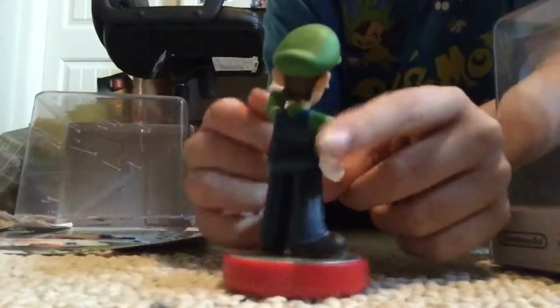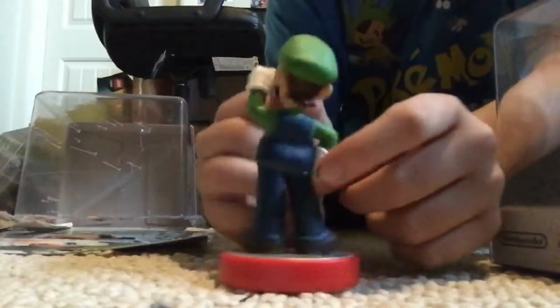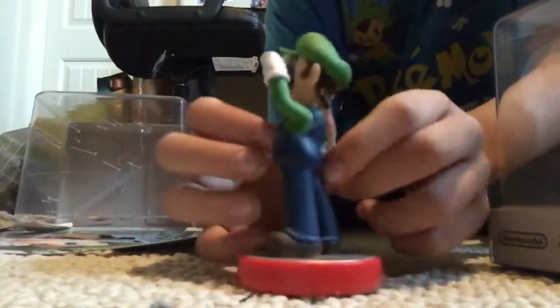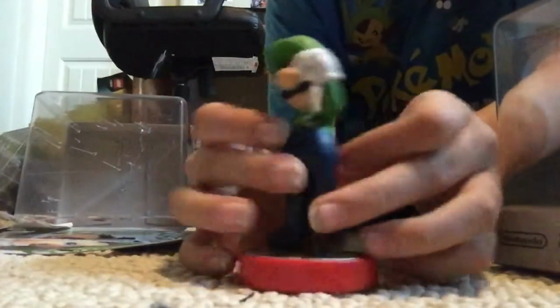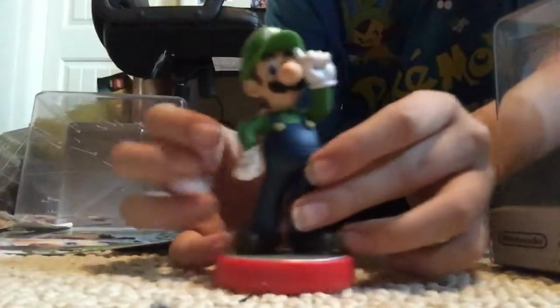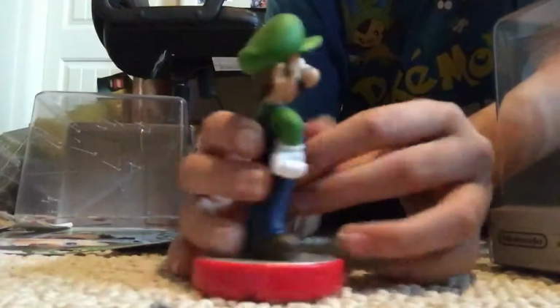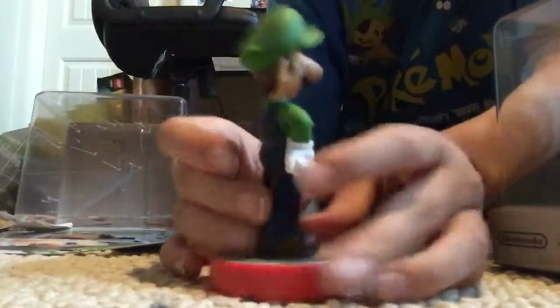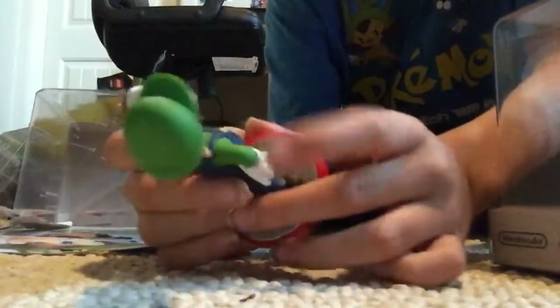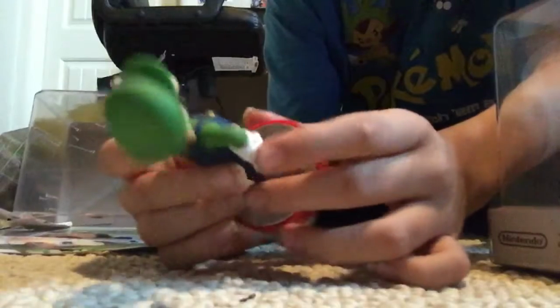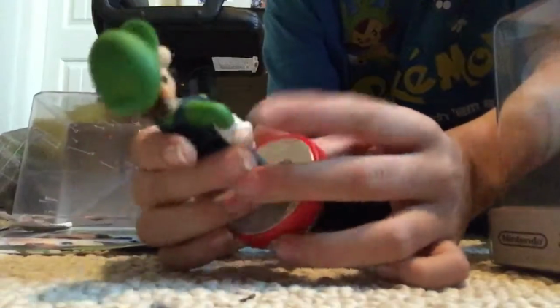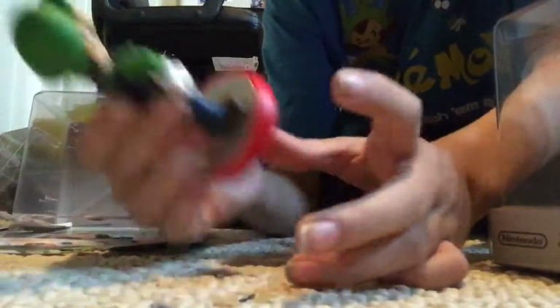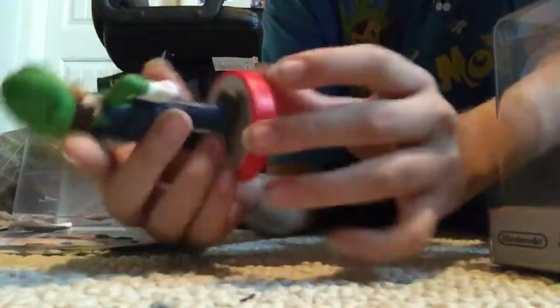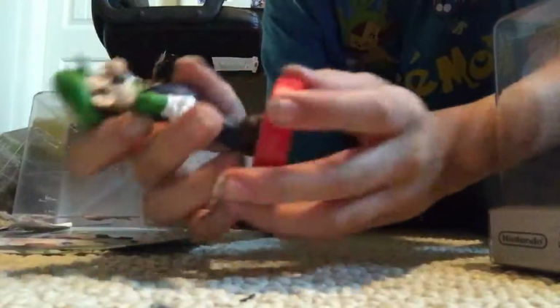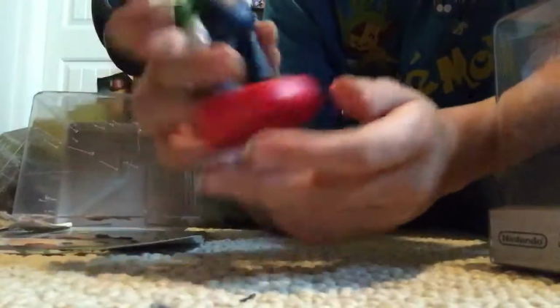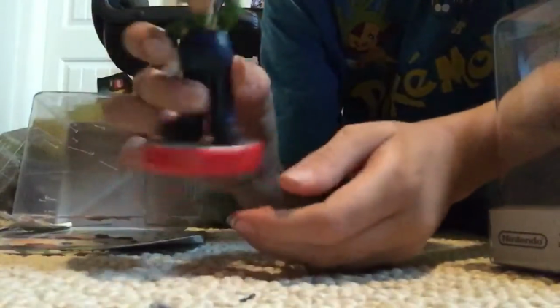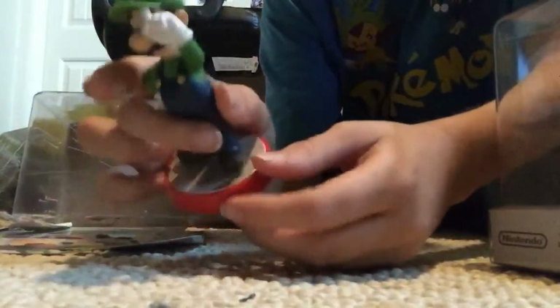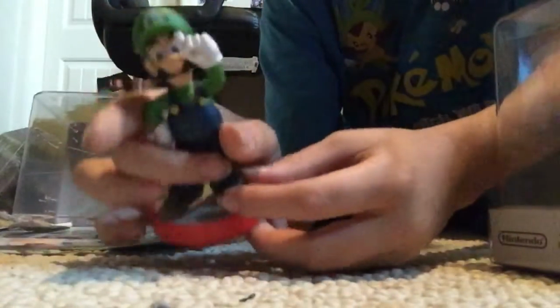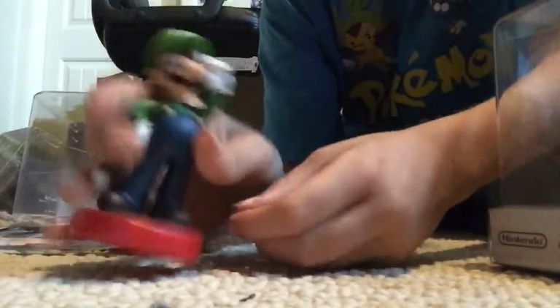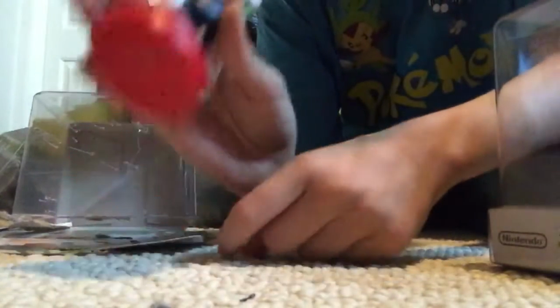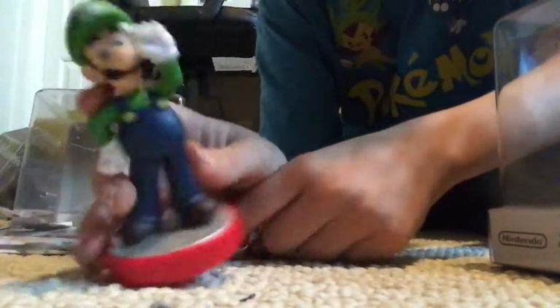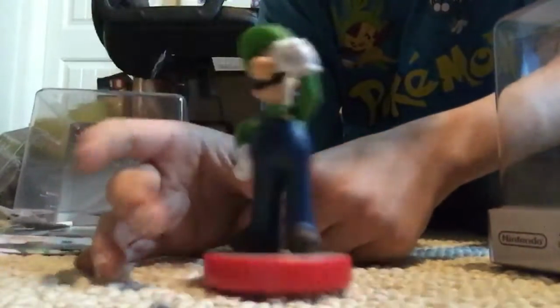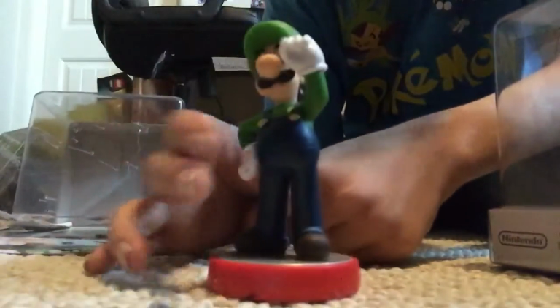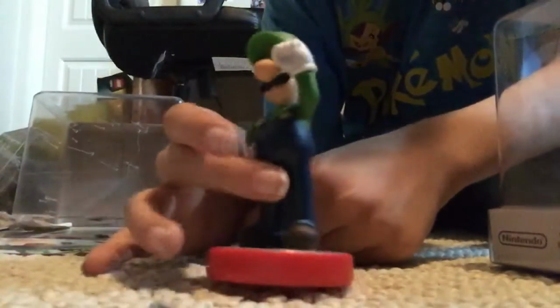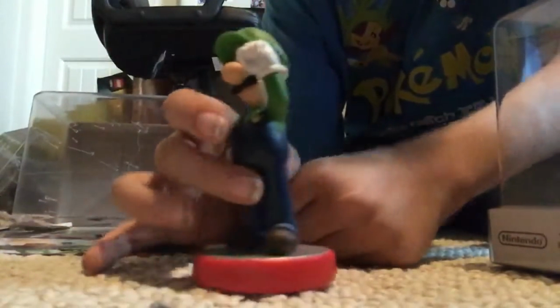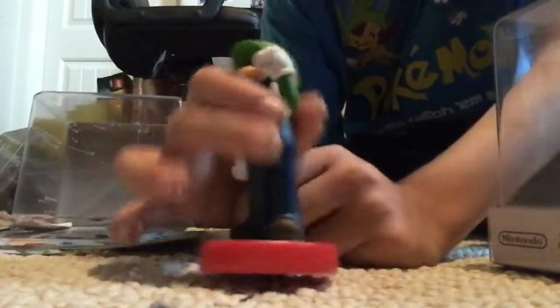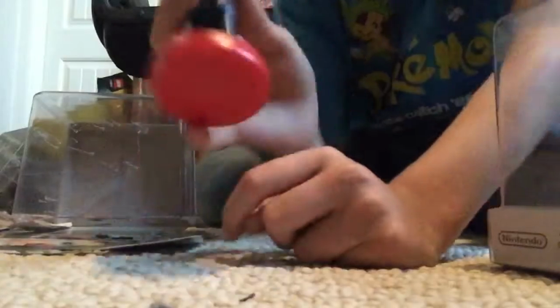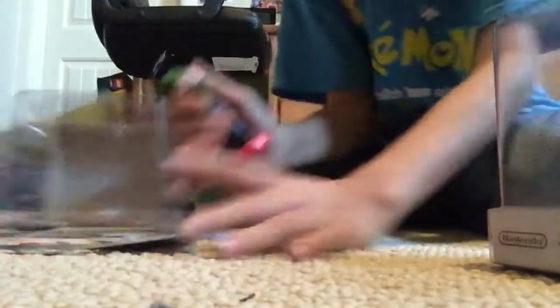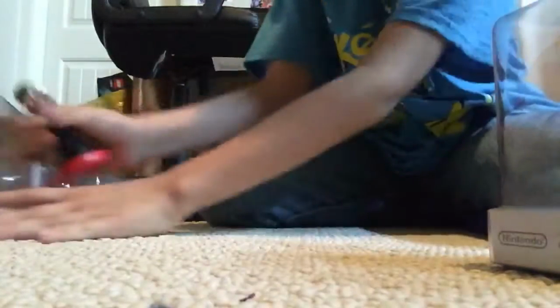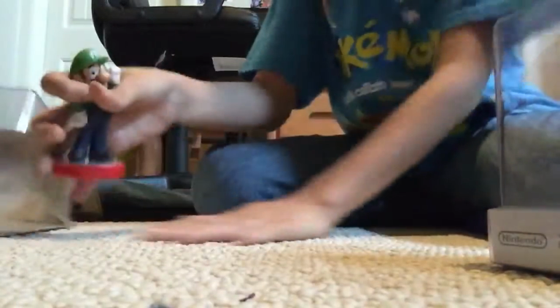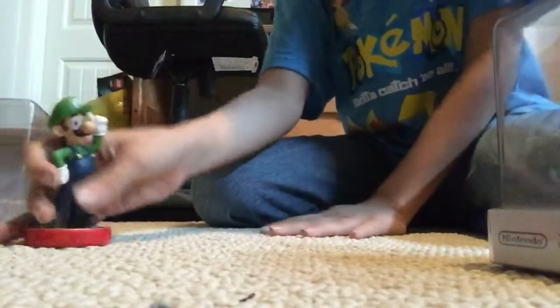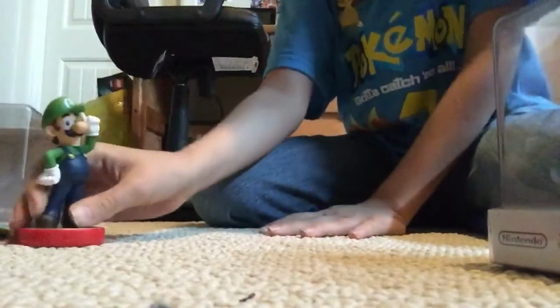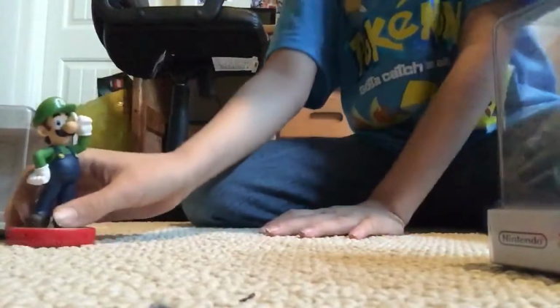That one's pretty big. Okay, so actually, something about these Amiibos is they're bigger than the Smash Bros. ones.